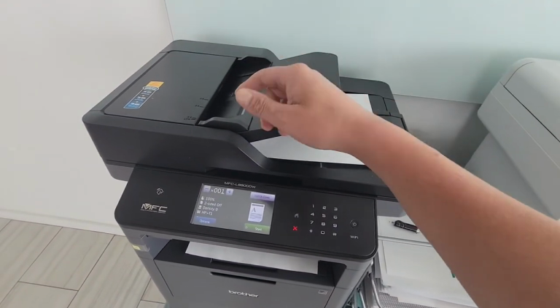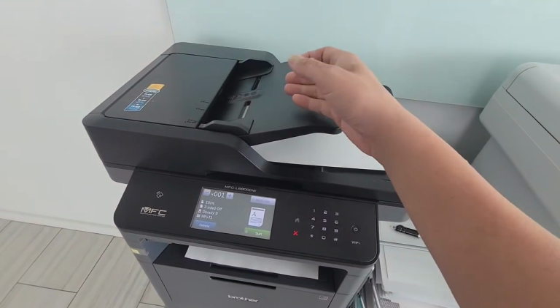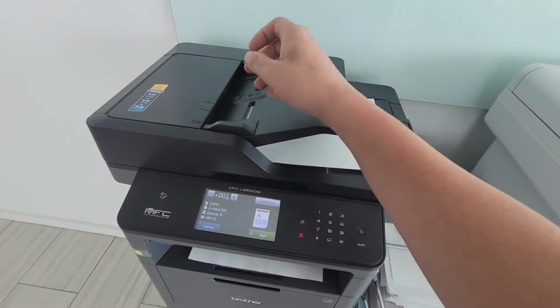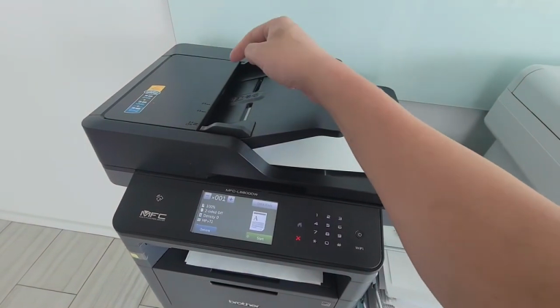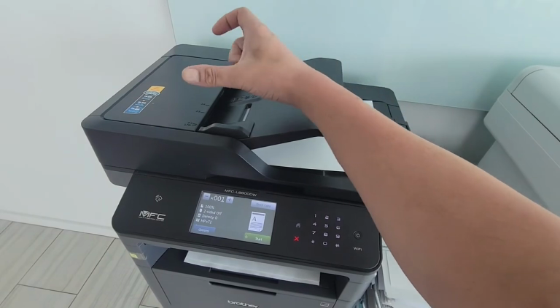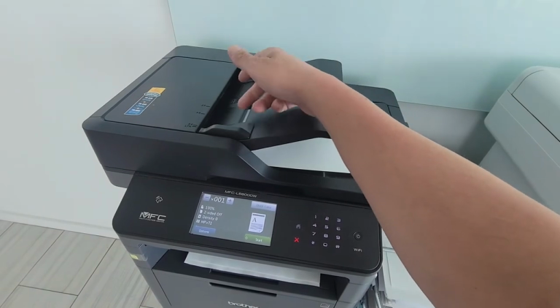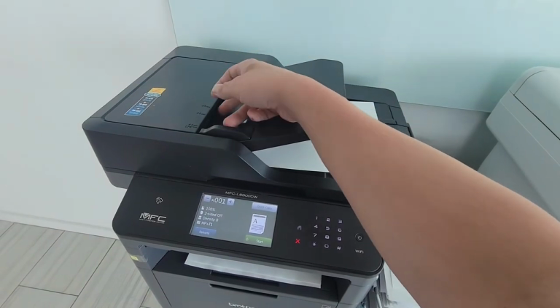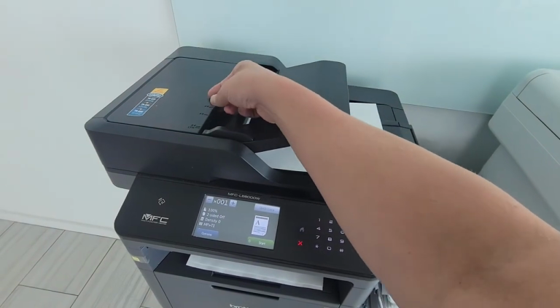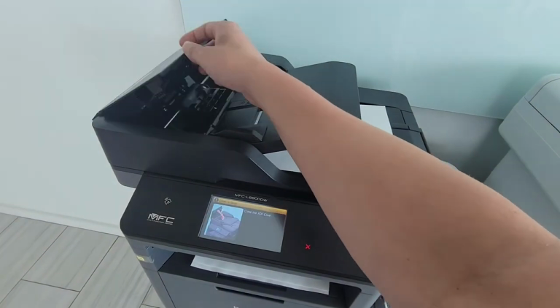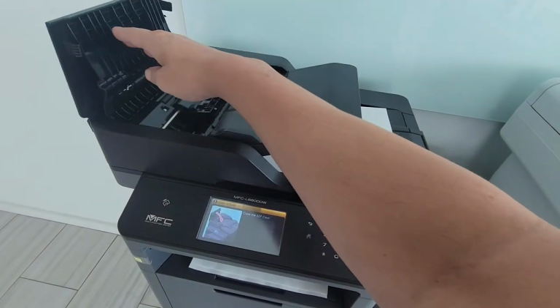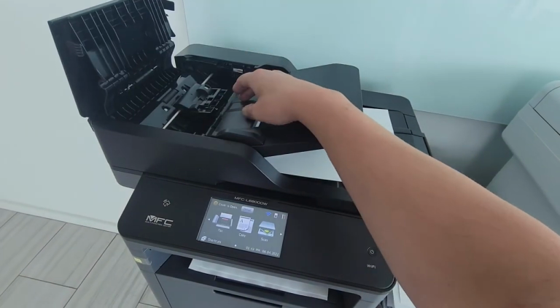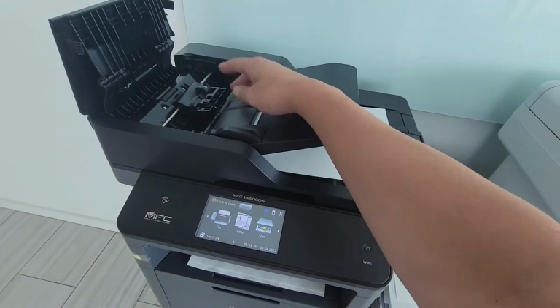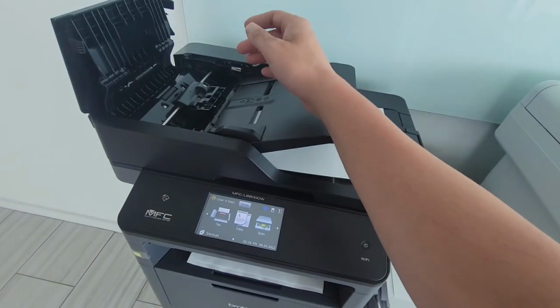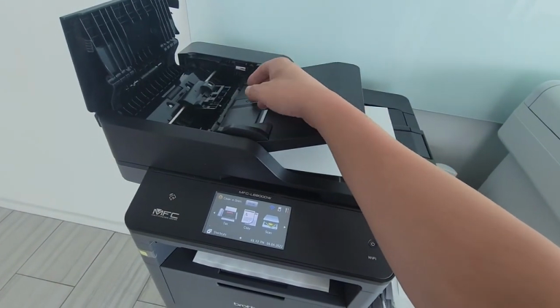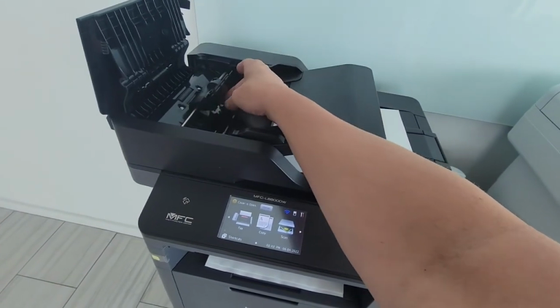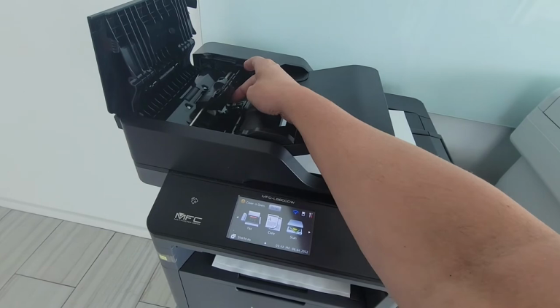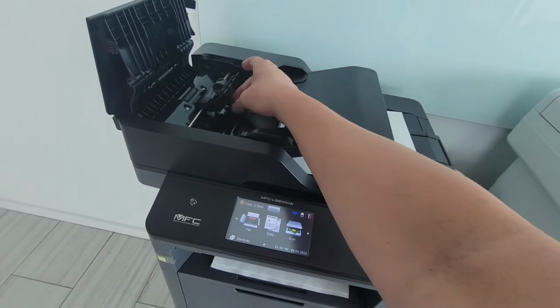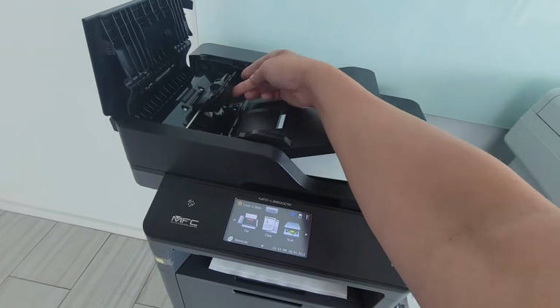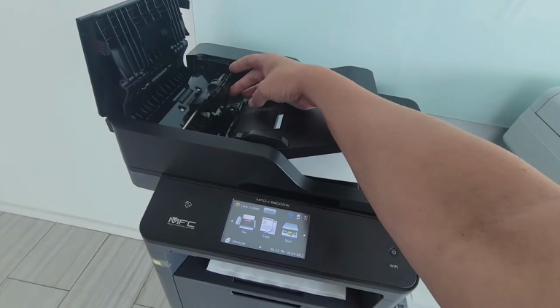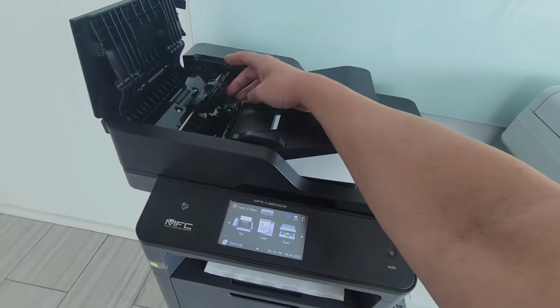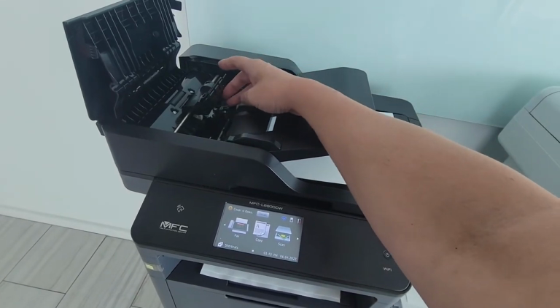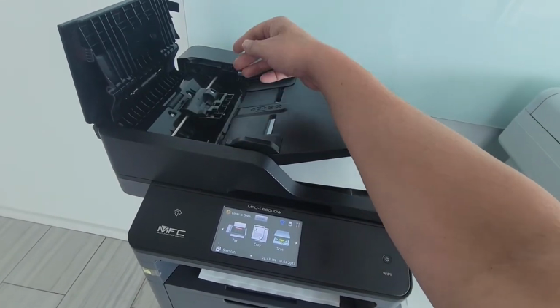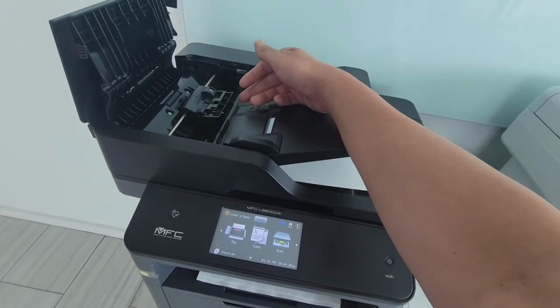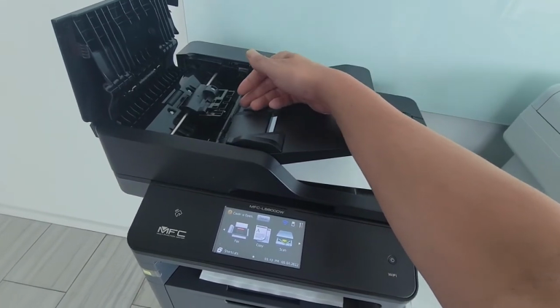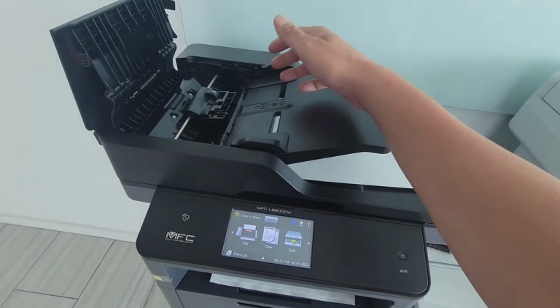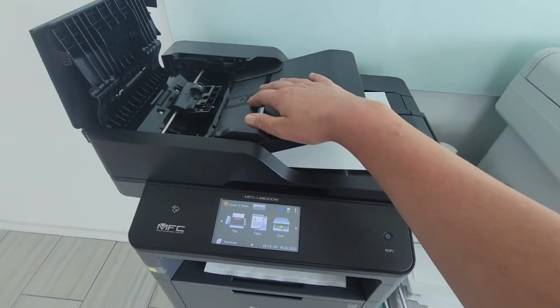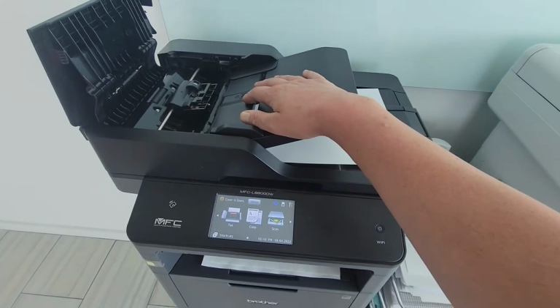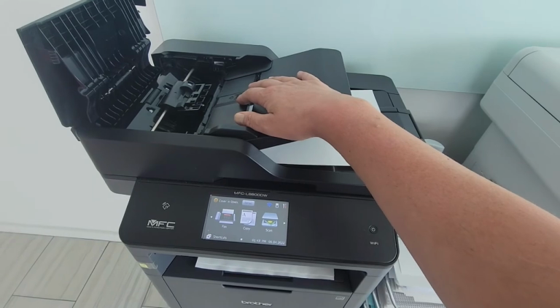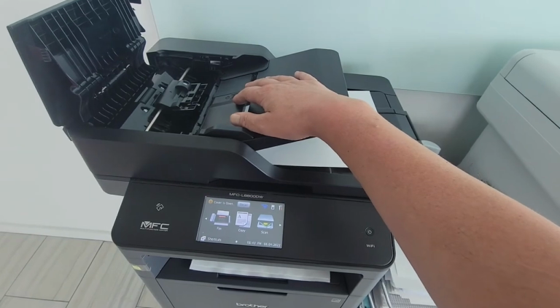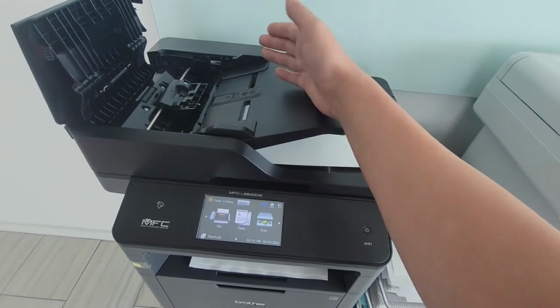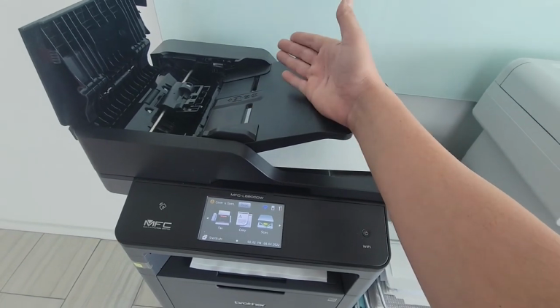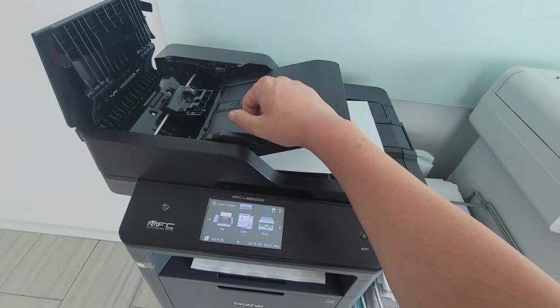If it ever does fail, I can go ahead and replace that entire assembly. But the rubber band trick seems to be enough. Replacing that assembly, of course, costs some money — may only be $20, but I've got to wait for the part to get in, and even try to find the part. I've not yet found it.